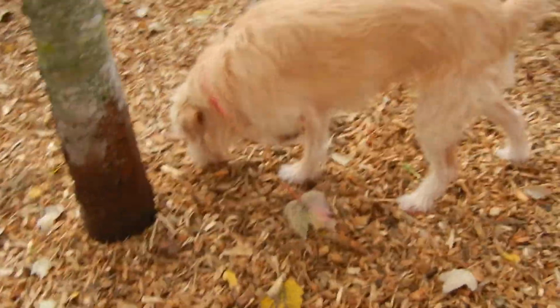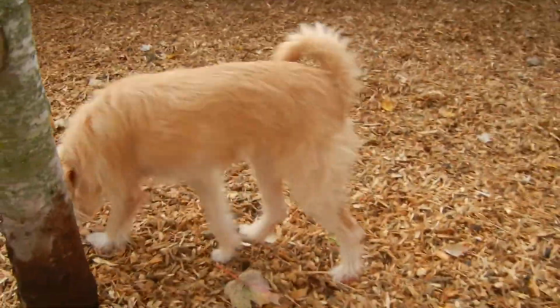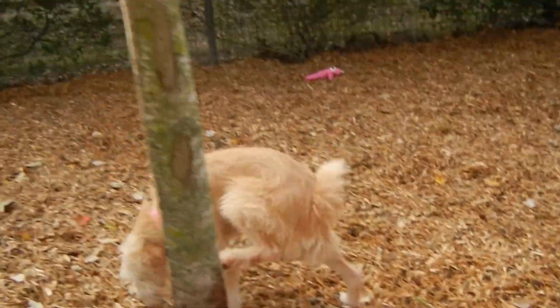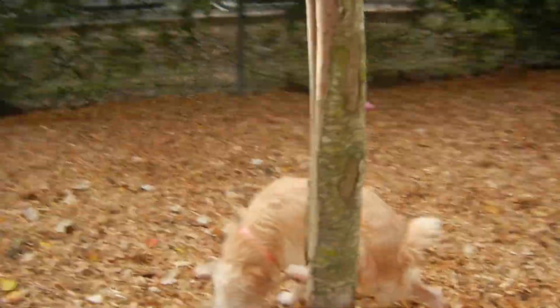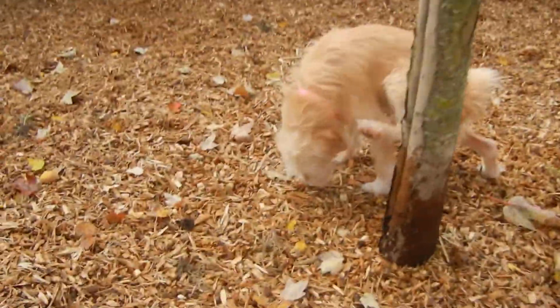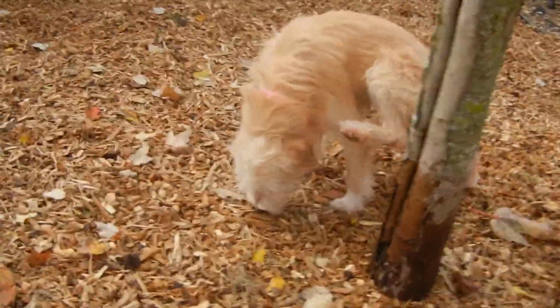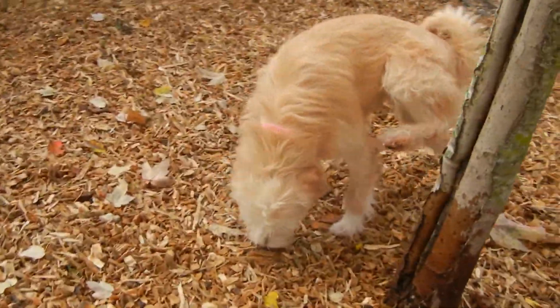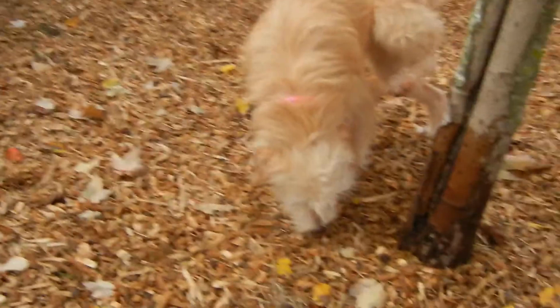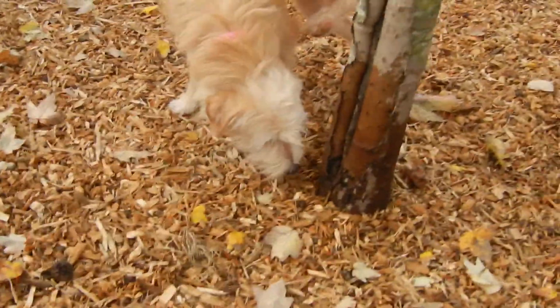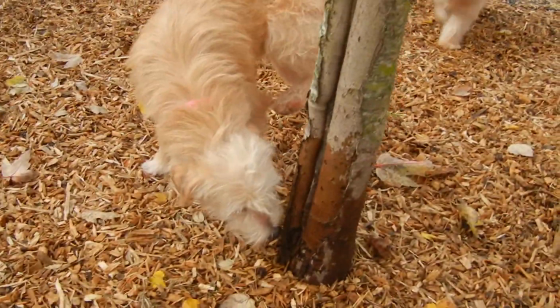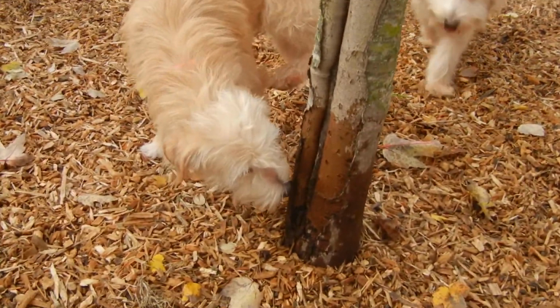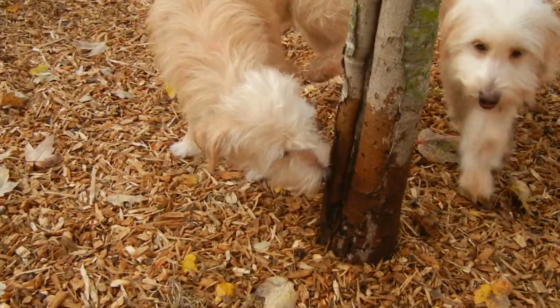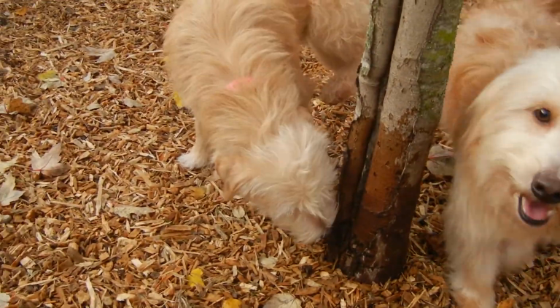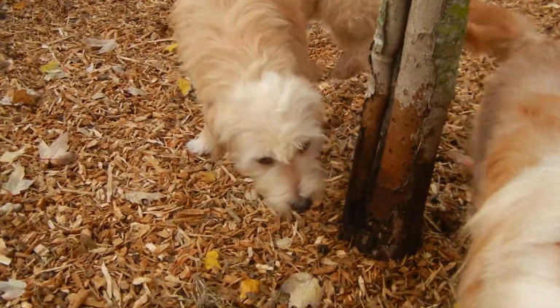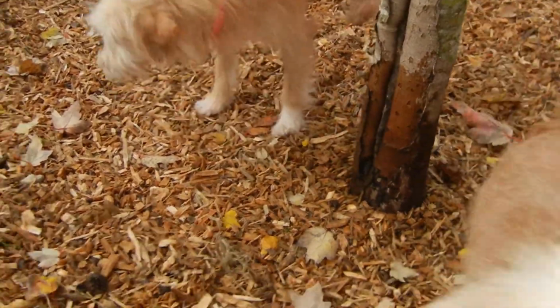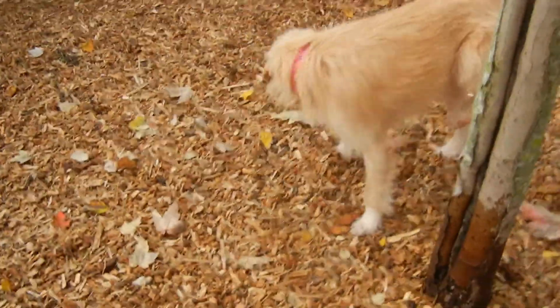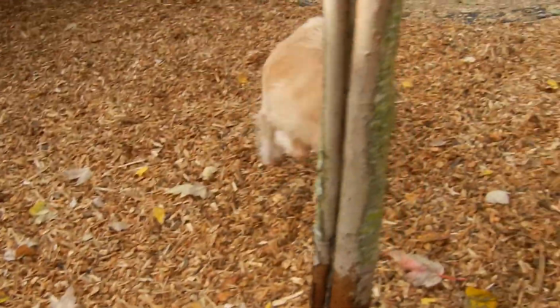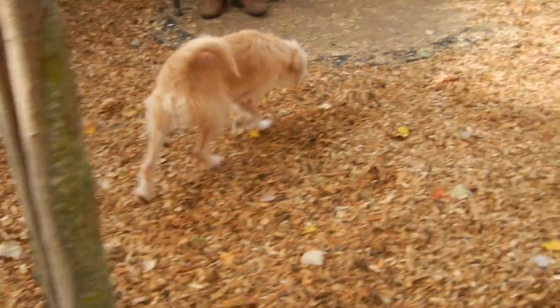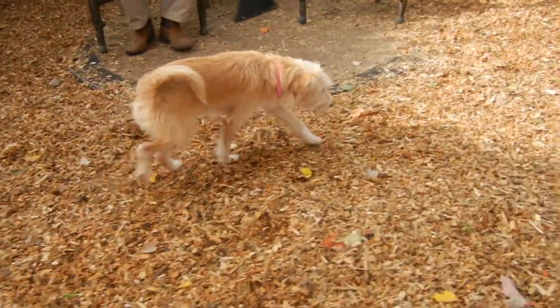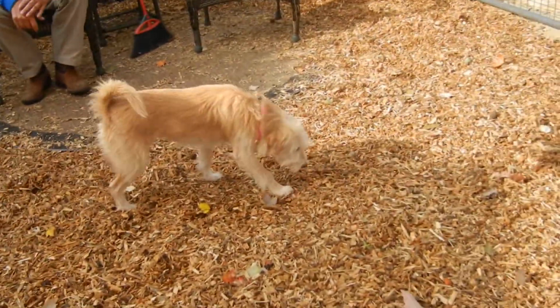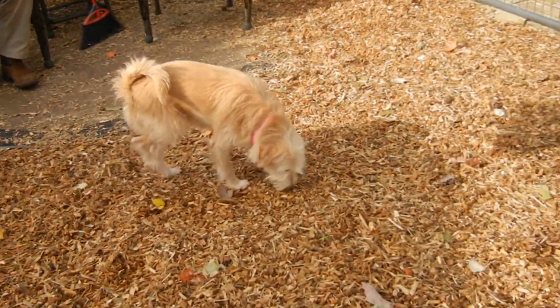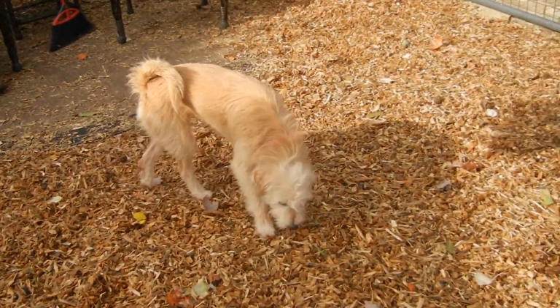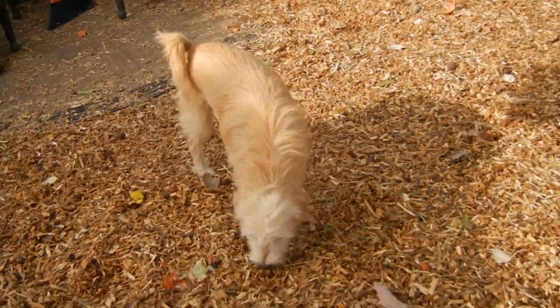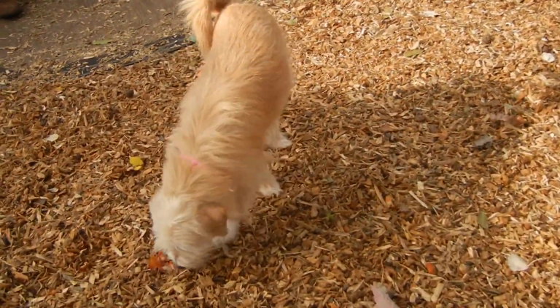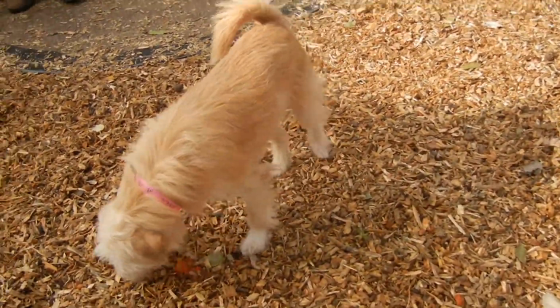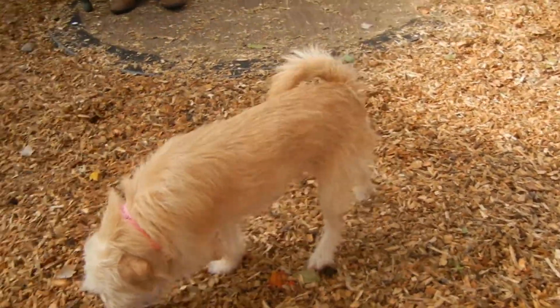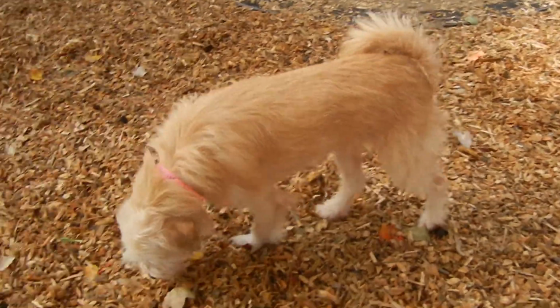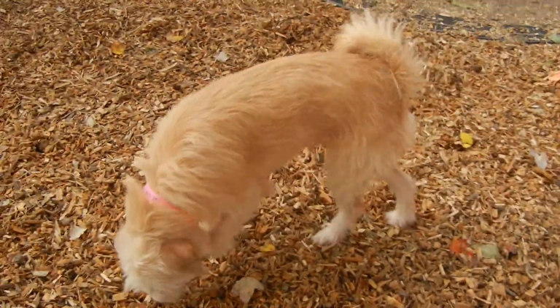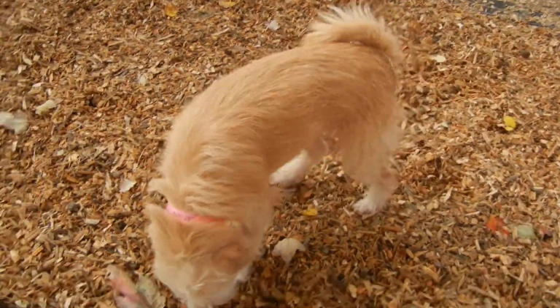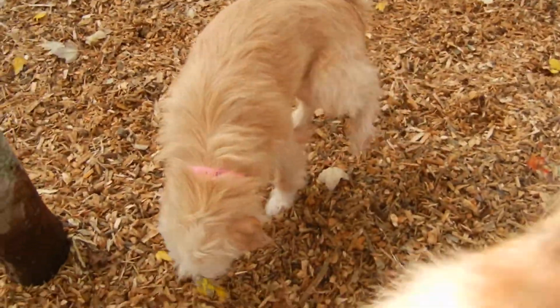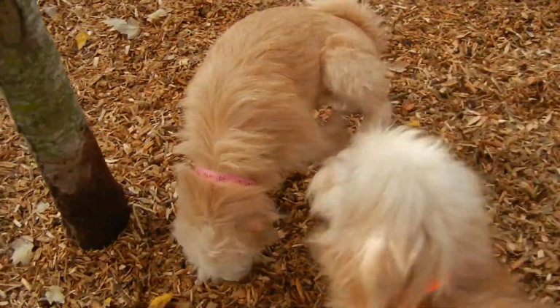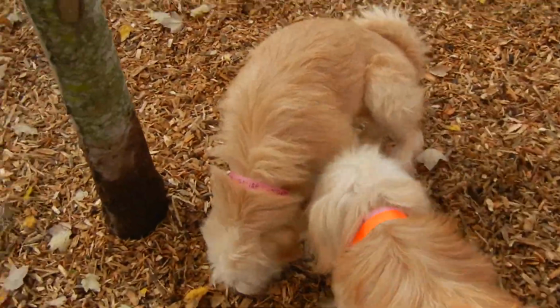This is Lassie. She's one of four terrier mixes that came in together as litter mates. Lassie, like her fellows, has a tan colored coat with white highlights on the face and feet.